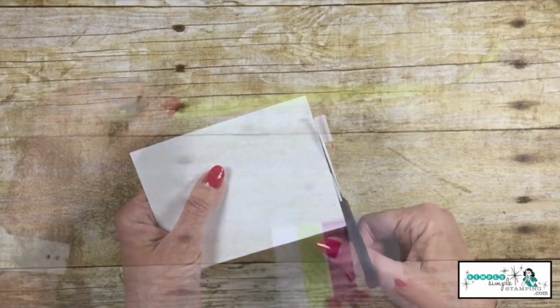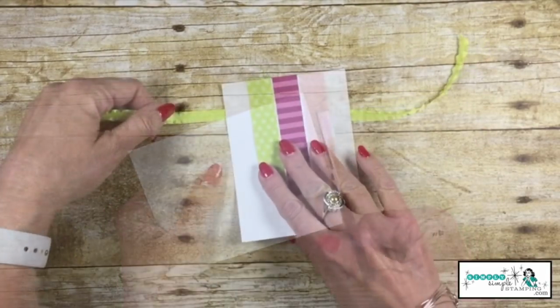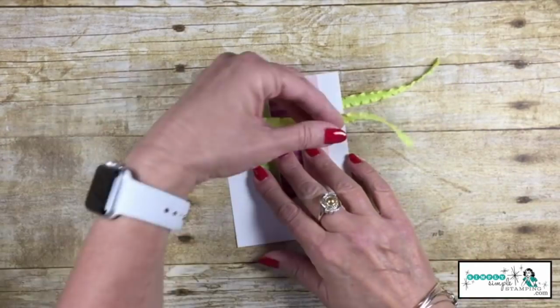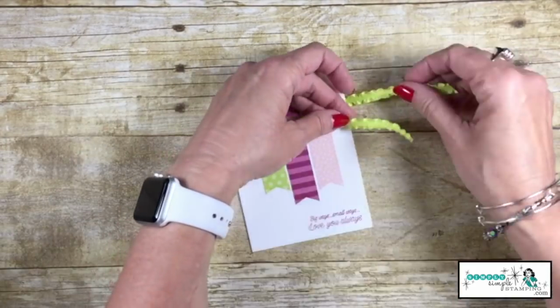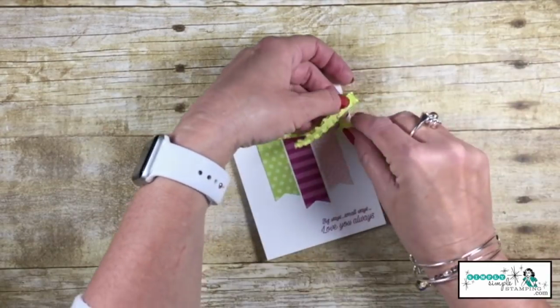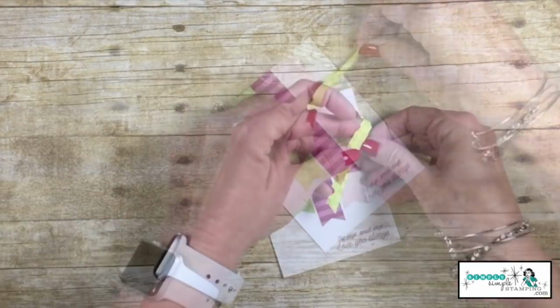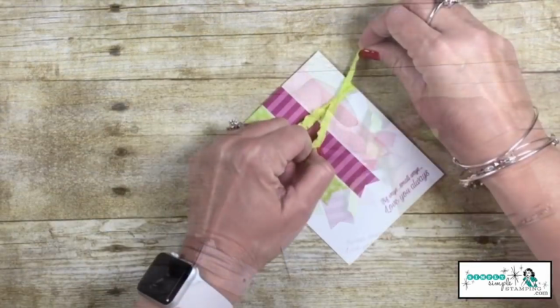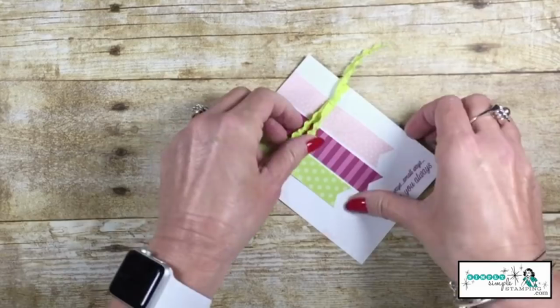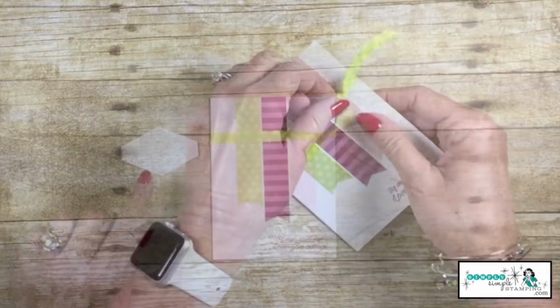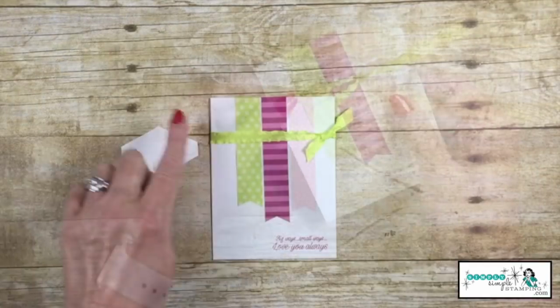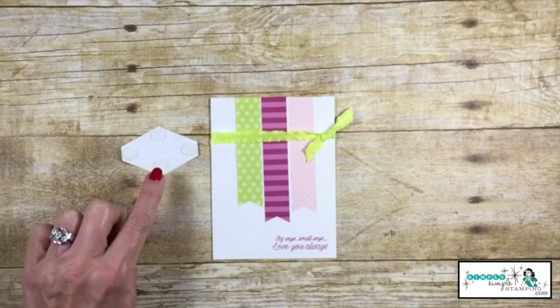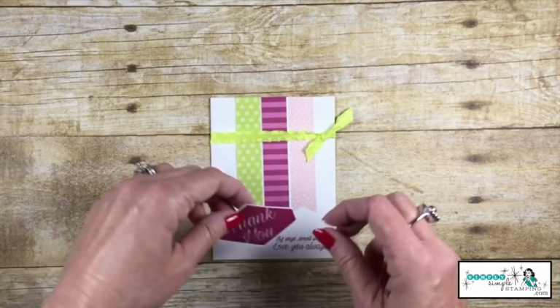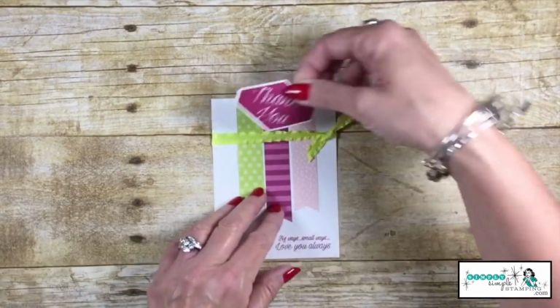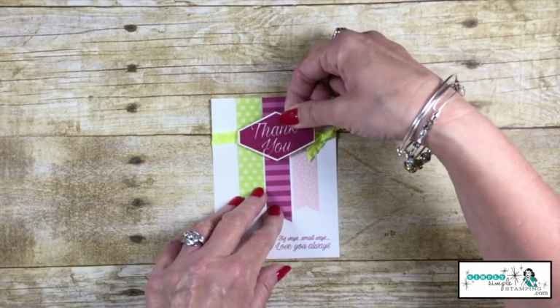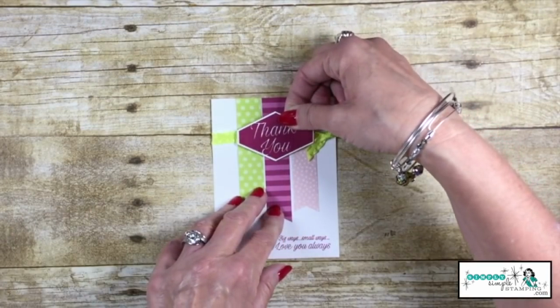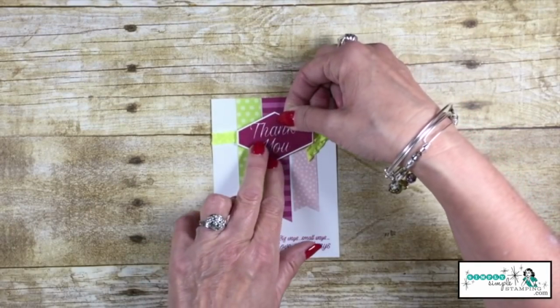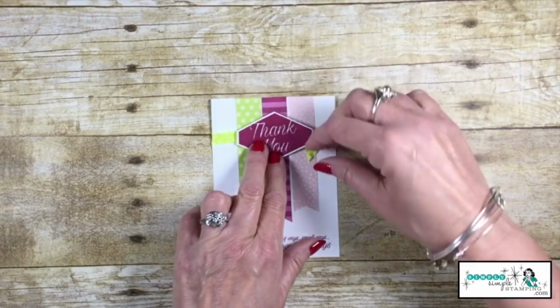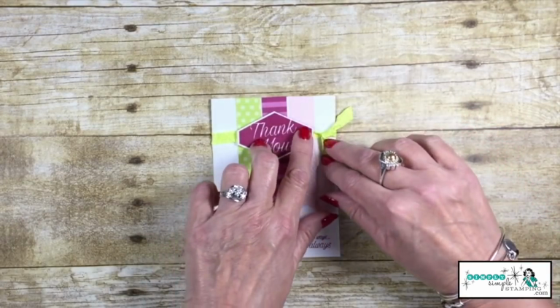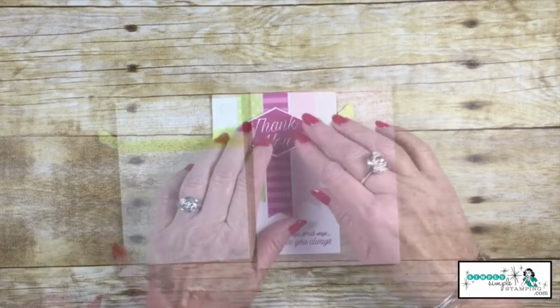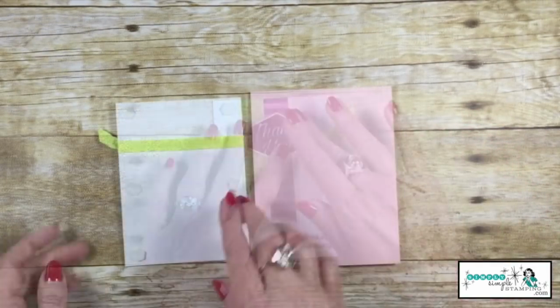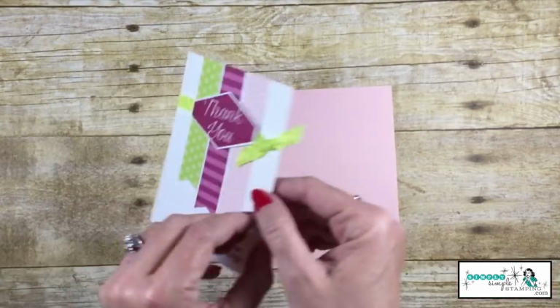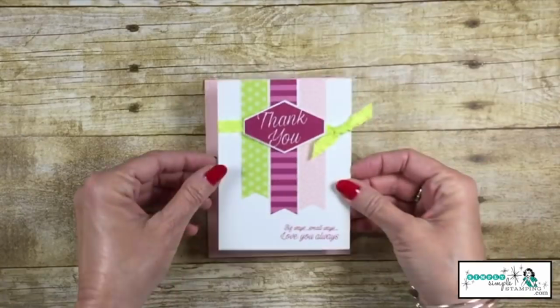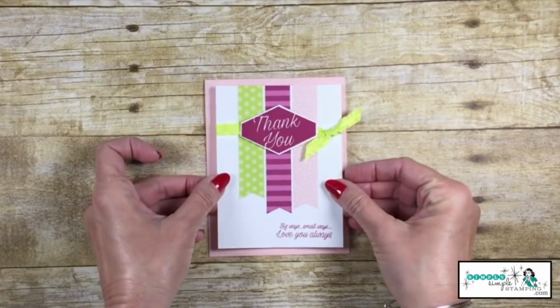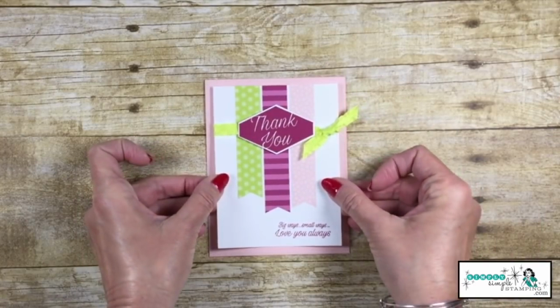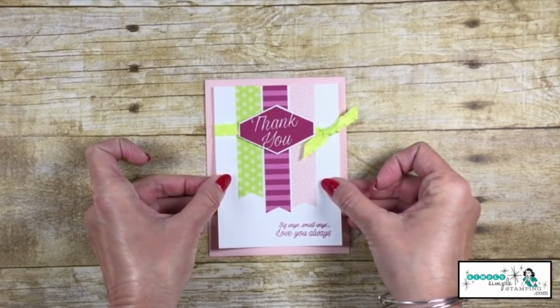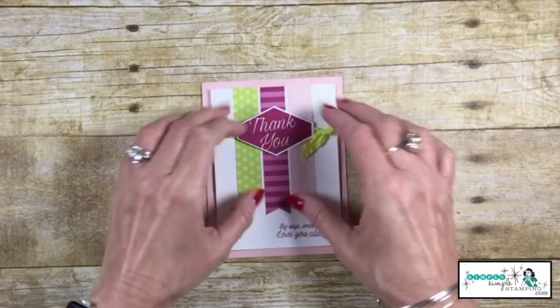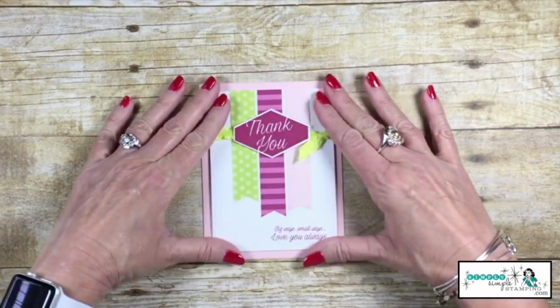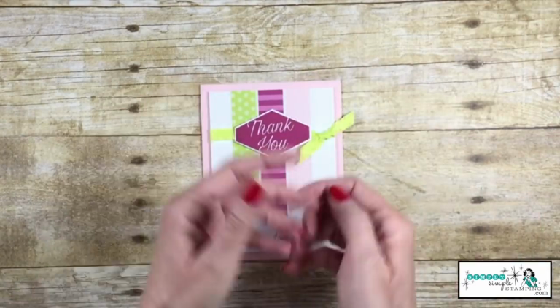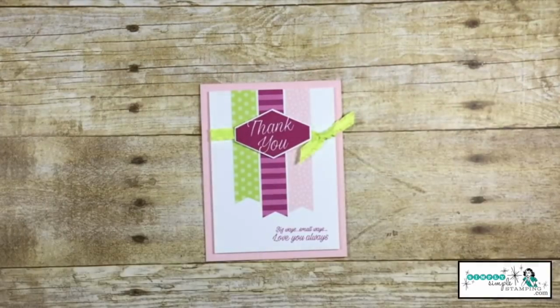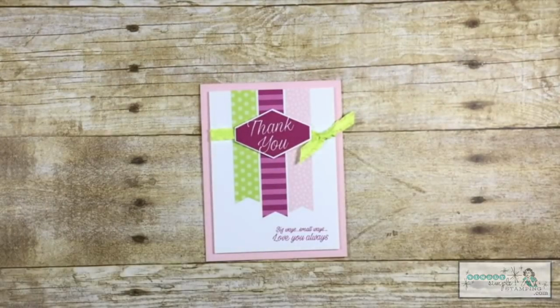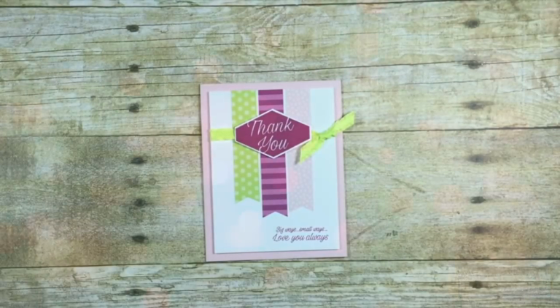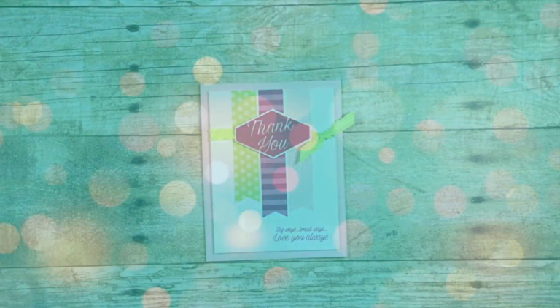We're going to wrap that ruffled ribbon around and tie it in a square knot. I've got dimensionals on my stamped image — let's put that right there. Dimensionals all over the back of the whole thing, on my card base, and voila.